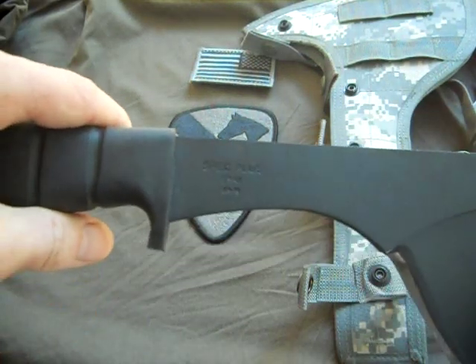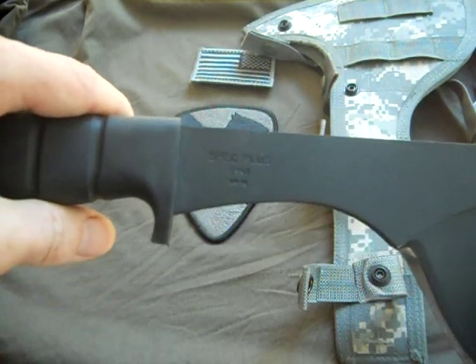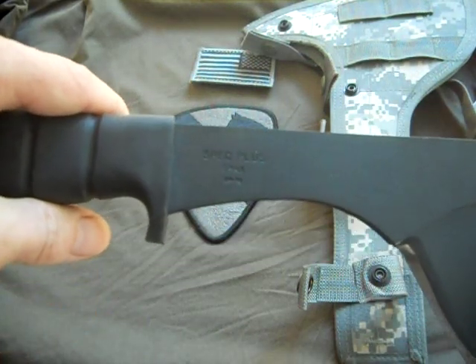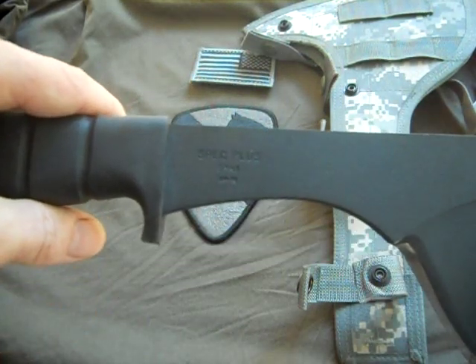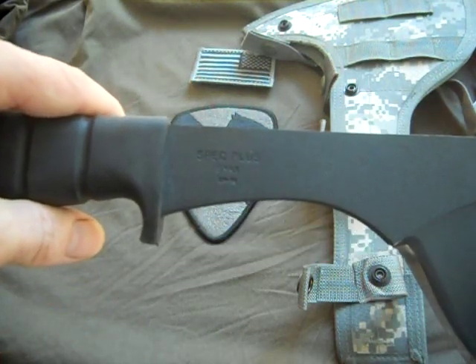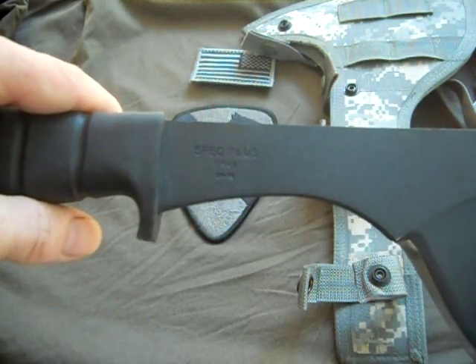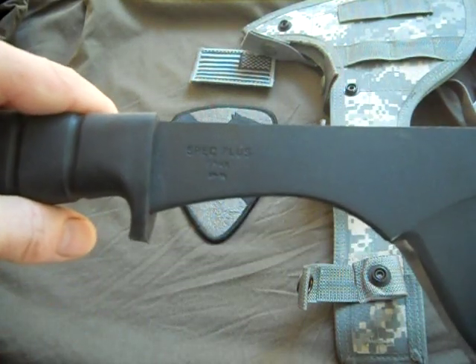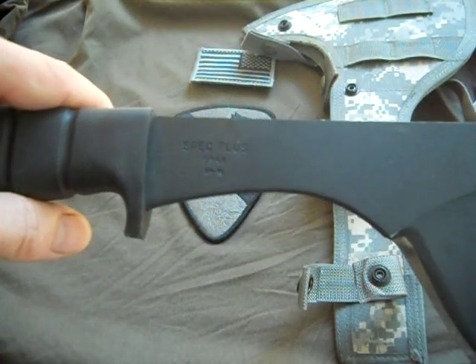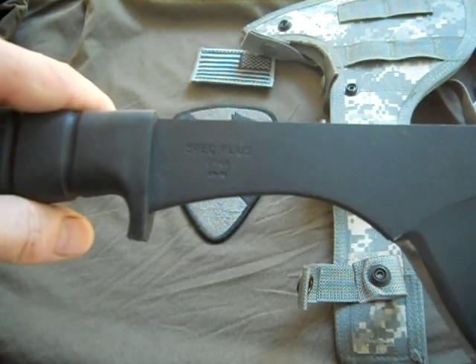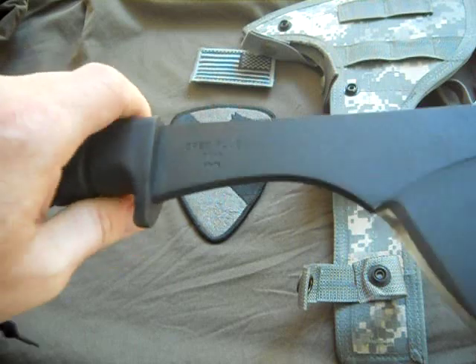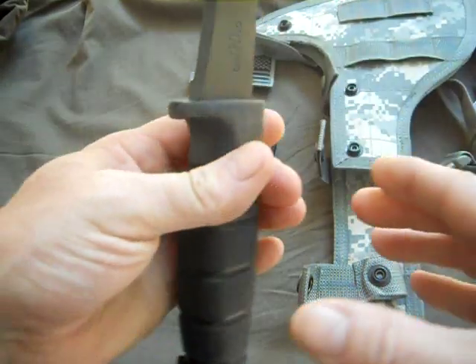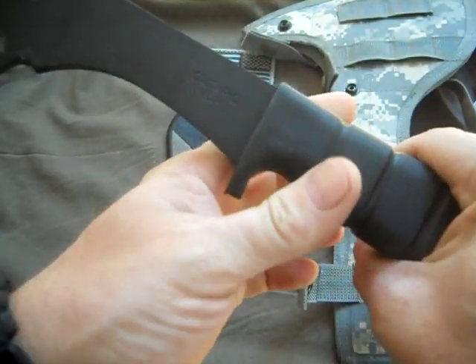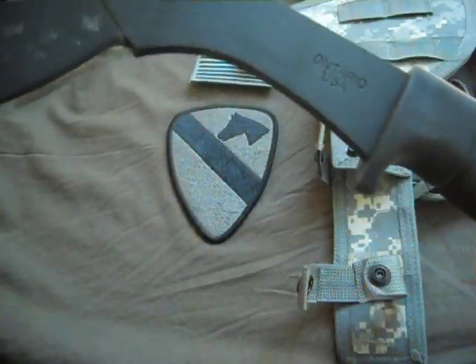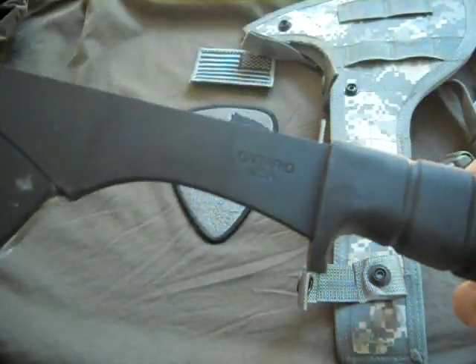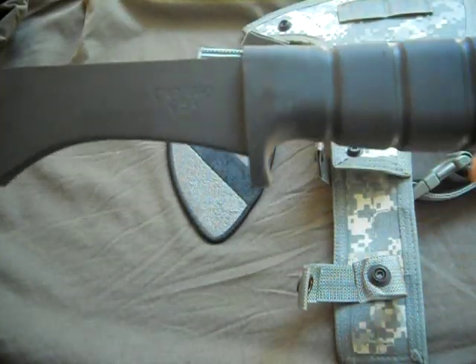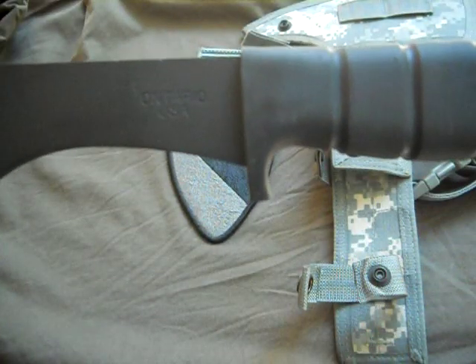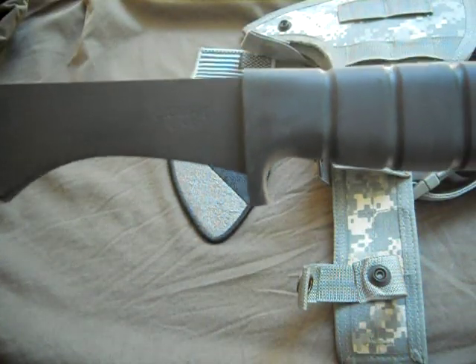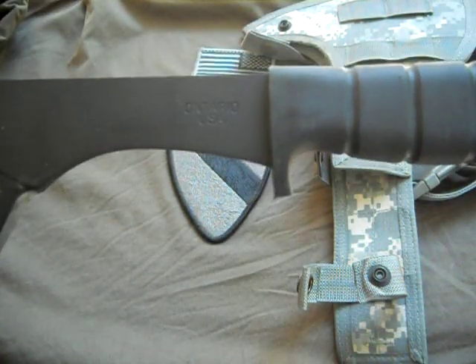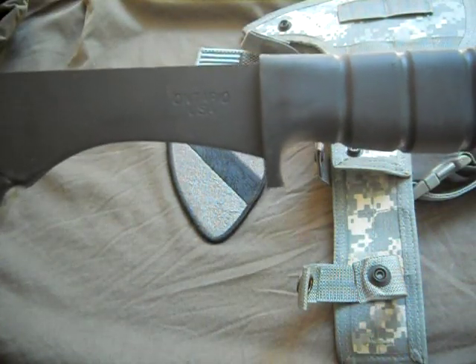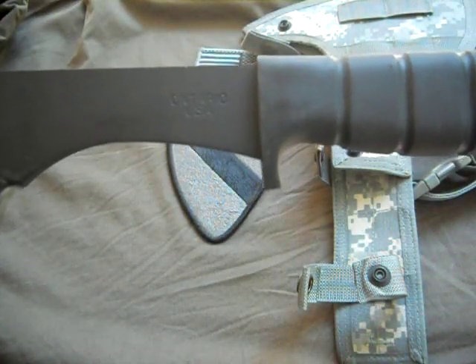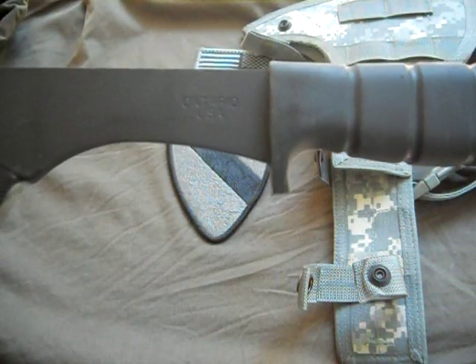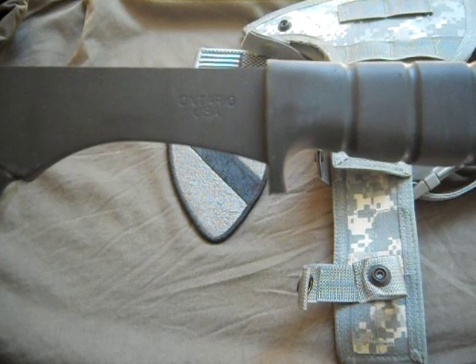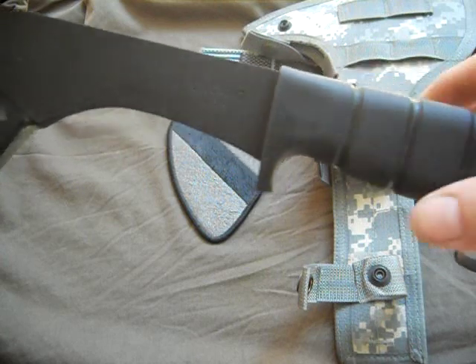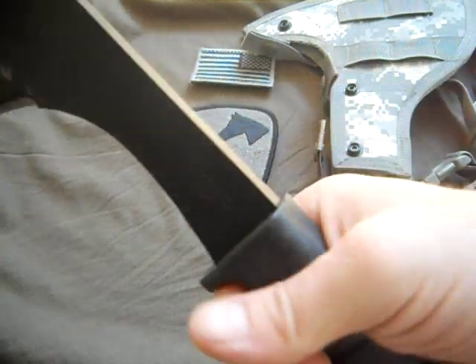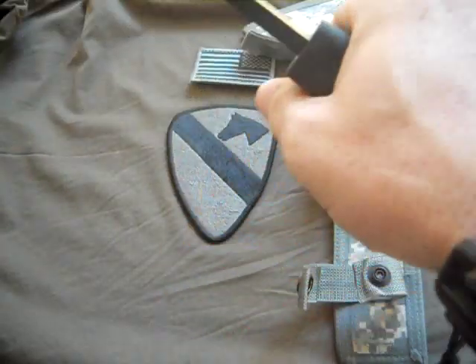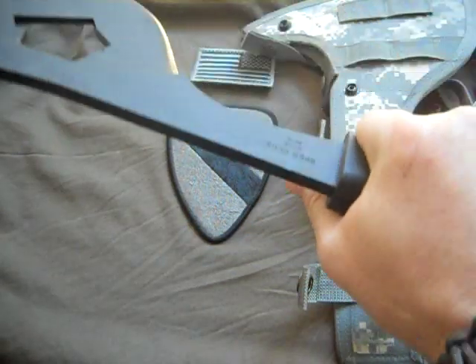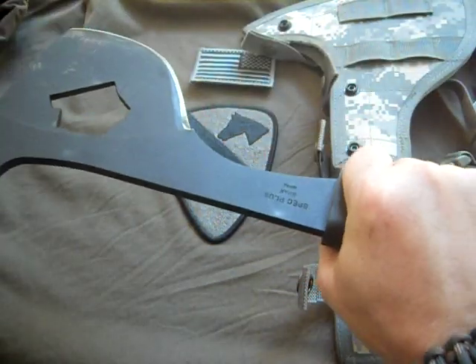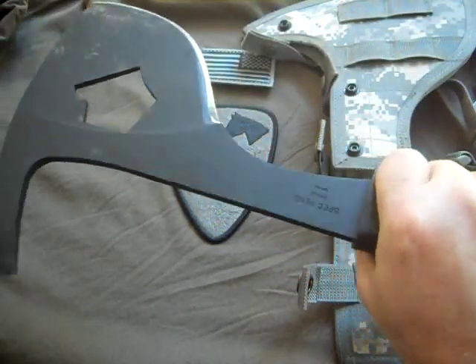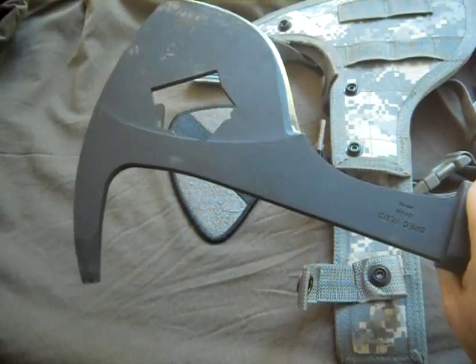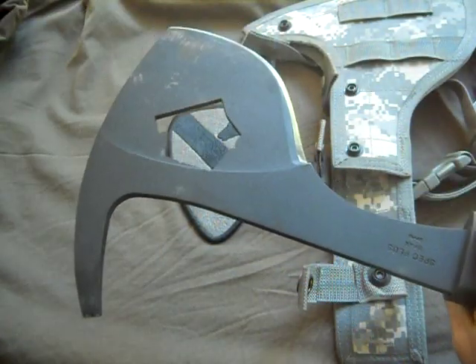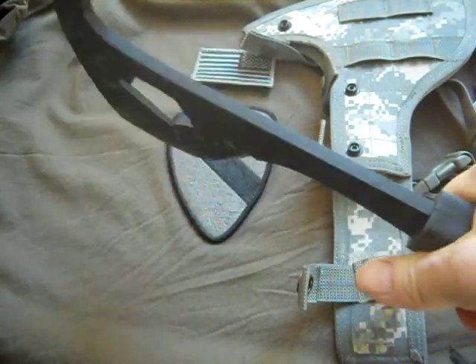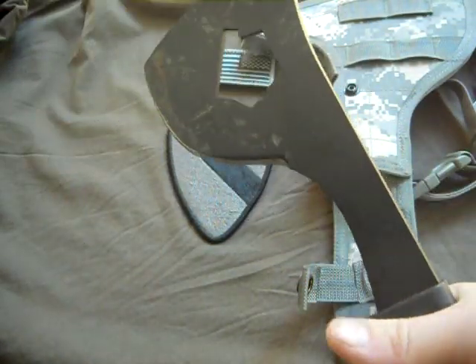It is made by Ontario. You can read that — 'Spec Plus SP16' — and on the other side, 'Ontario USA.' Look at that, holy crap.